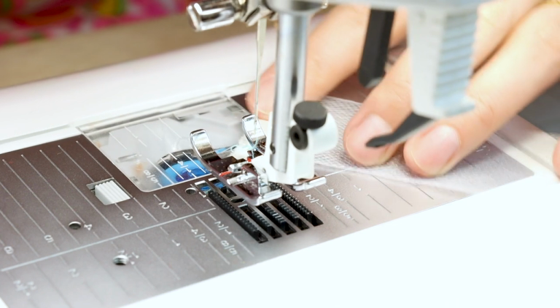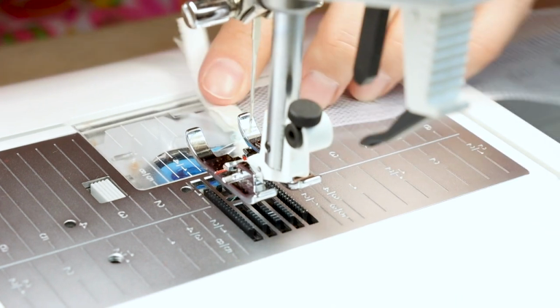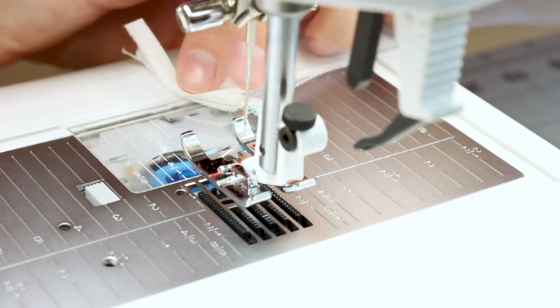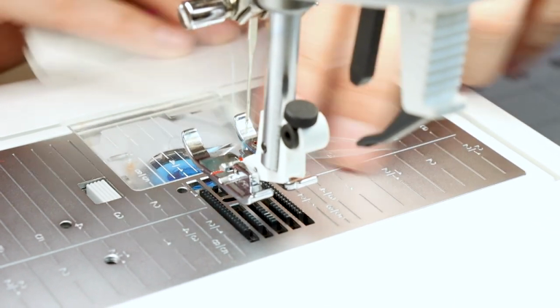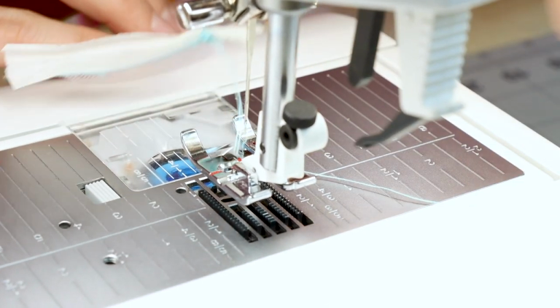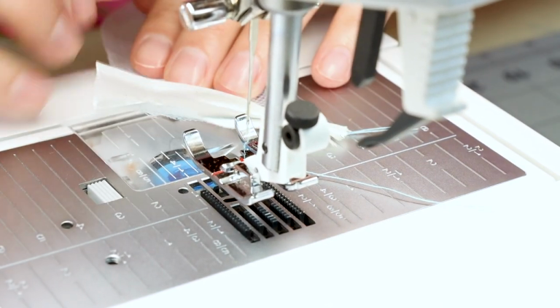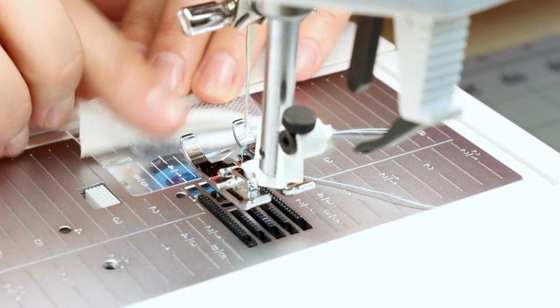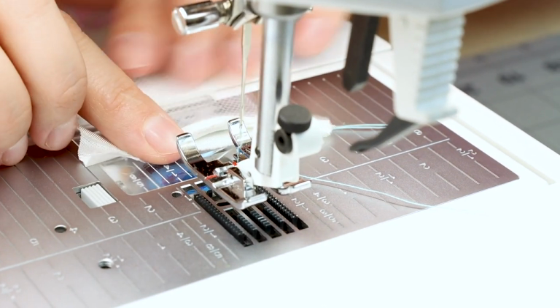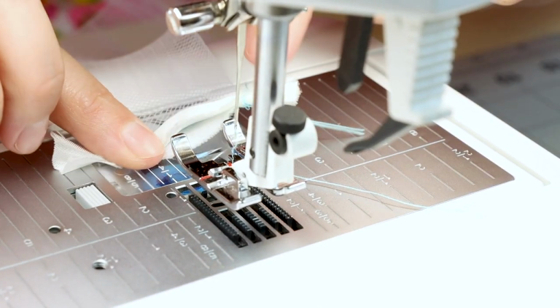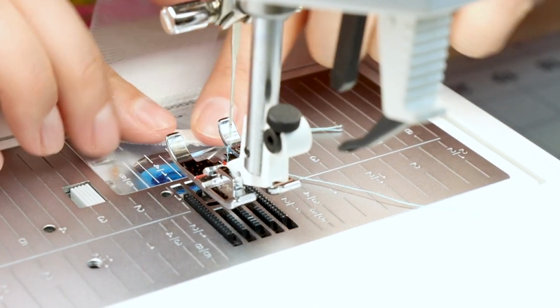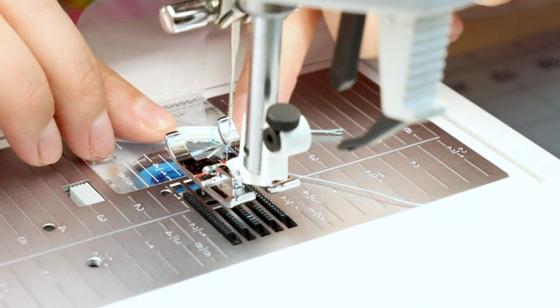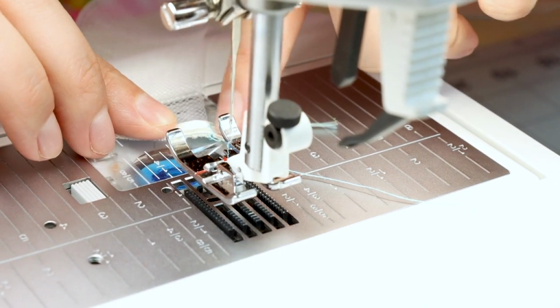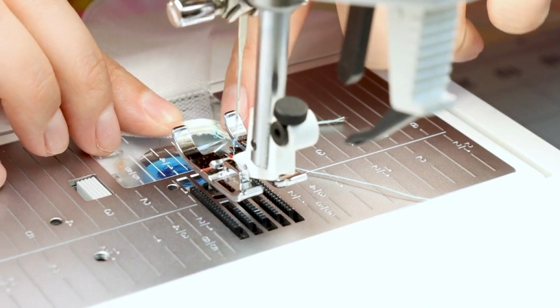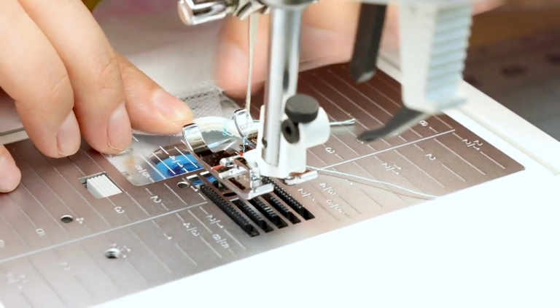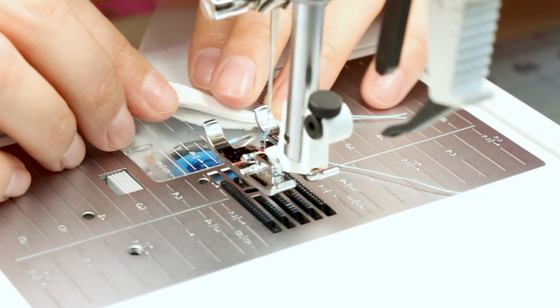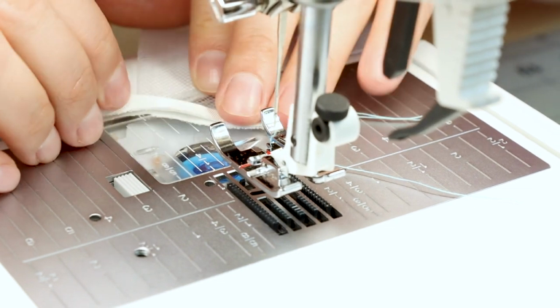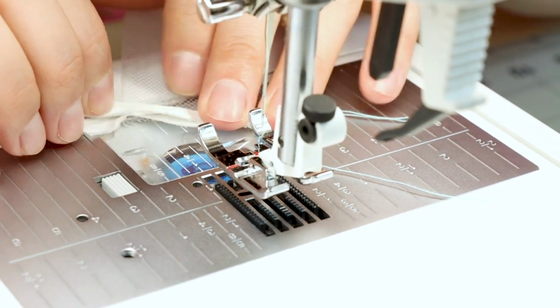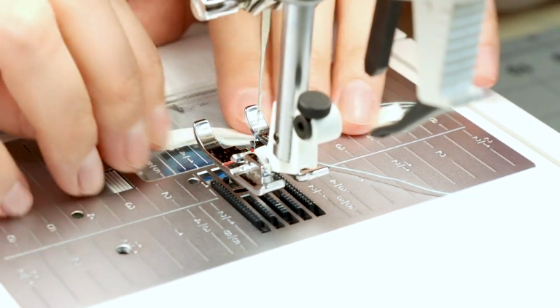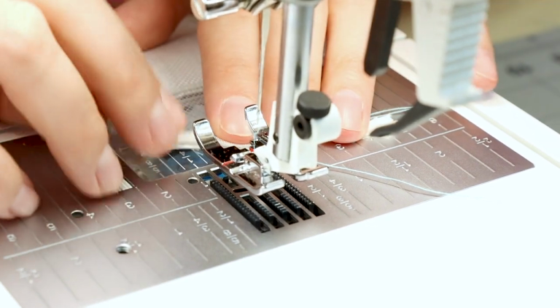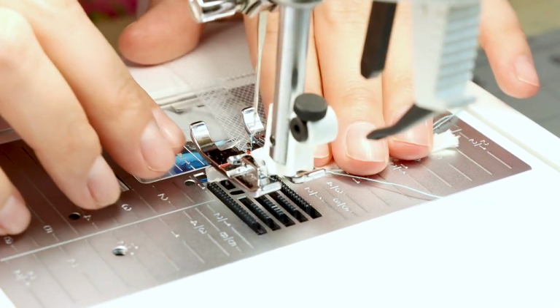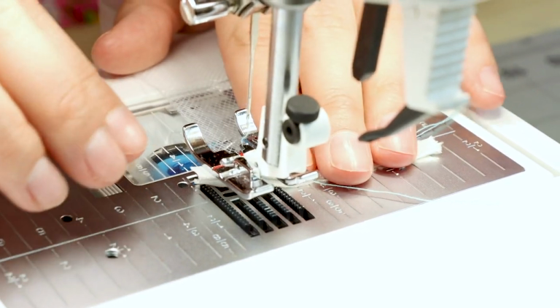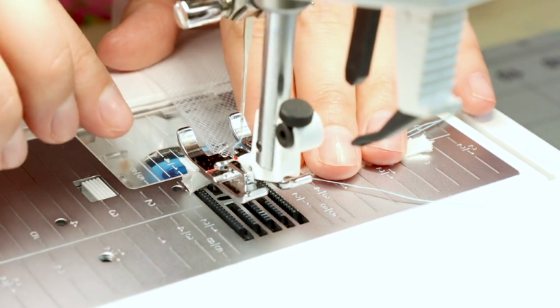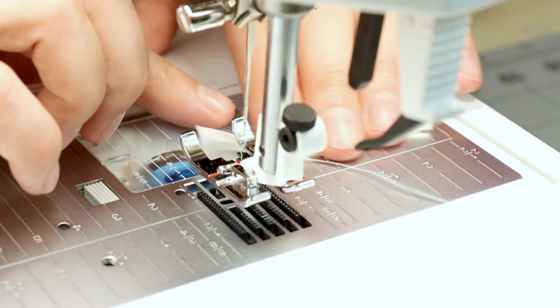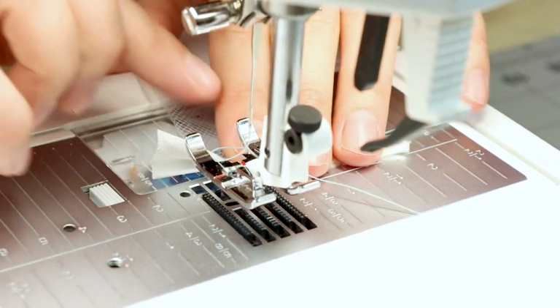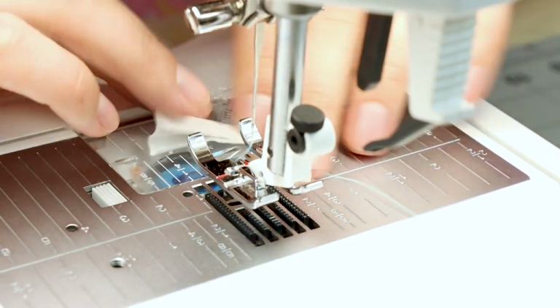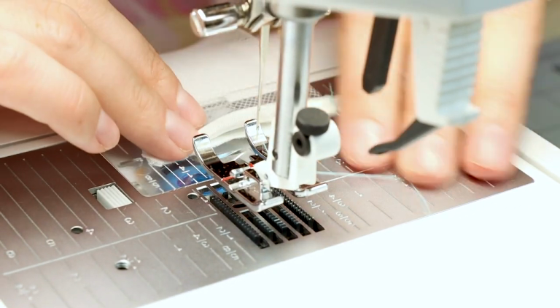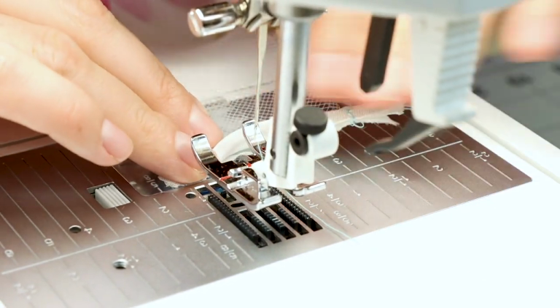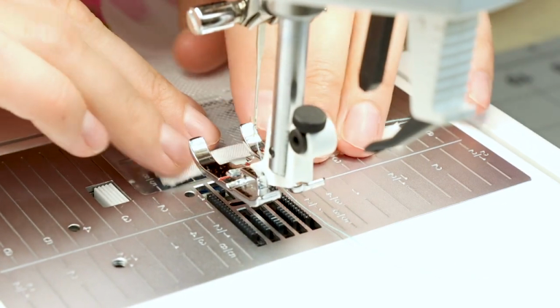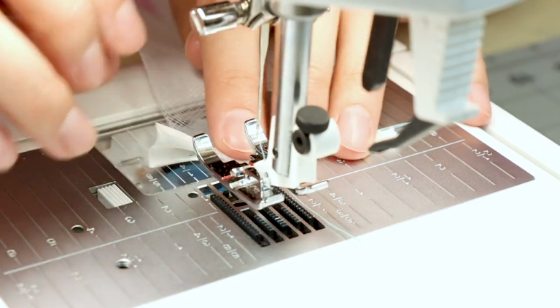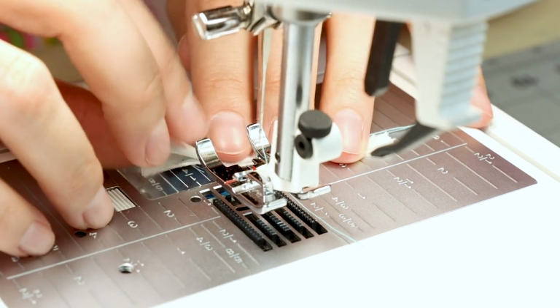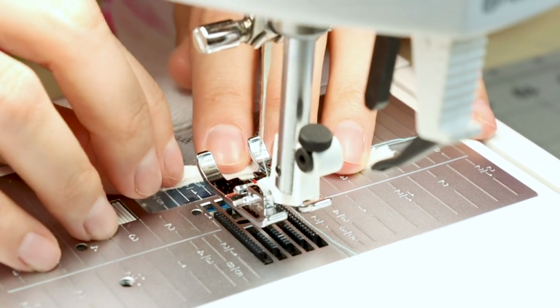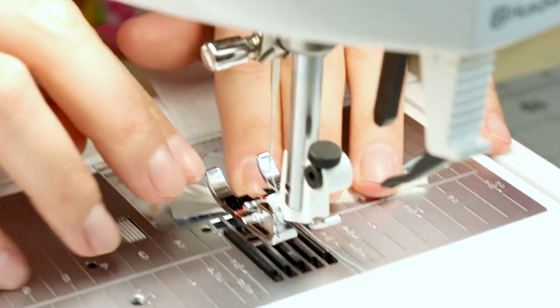Now flip it around and we're going to do the other side. We're just stitching up that little spot right there. Remember to do it right next to the horse hair, not on top of it.